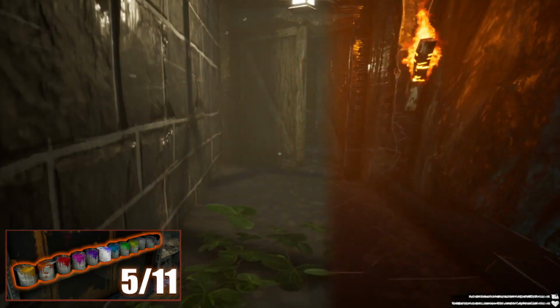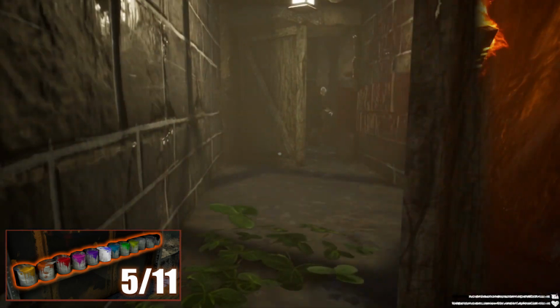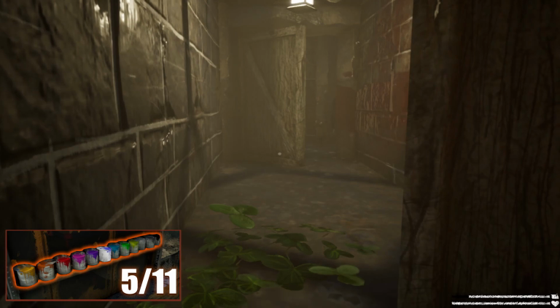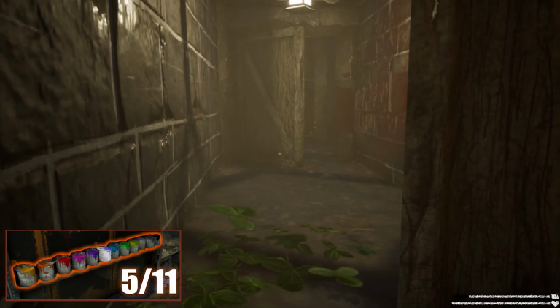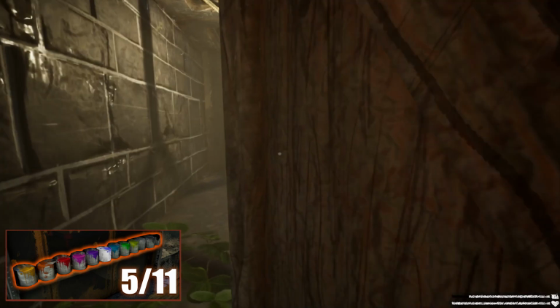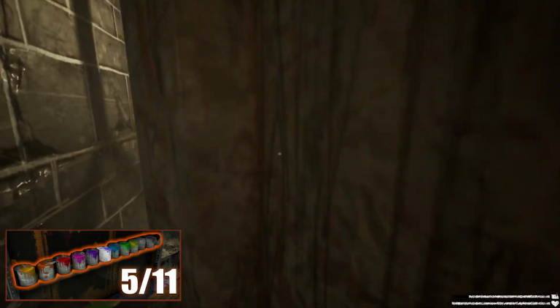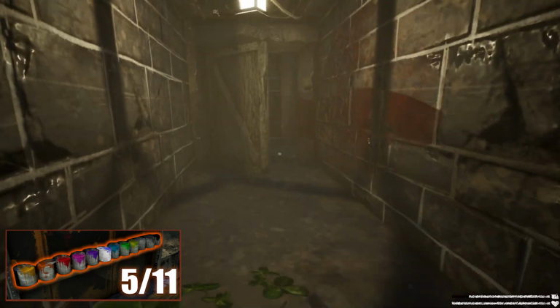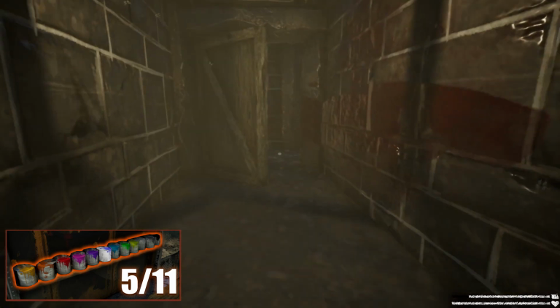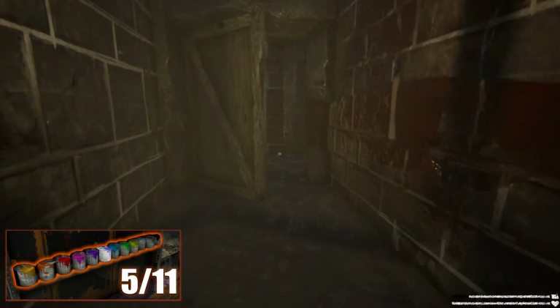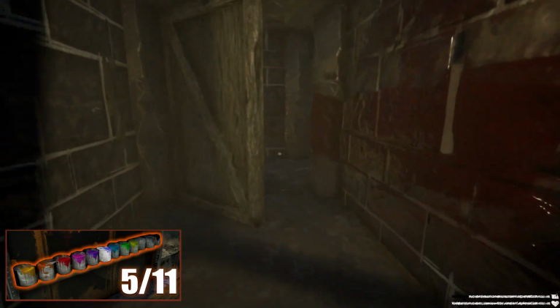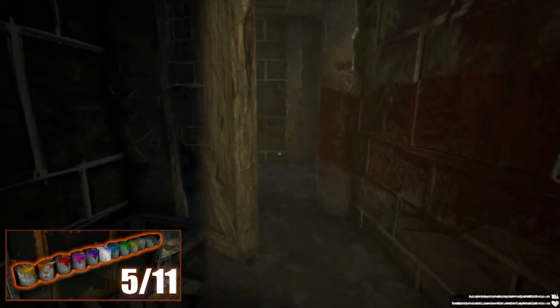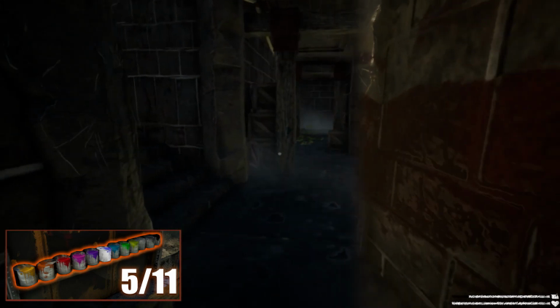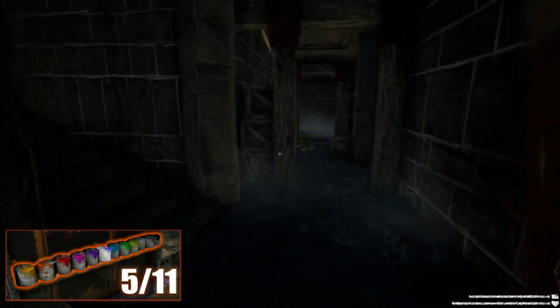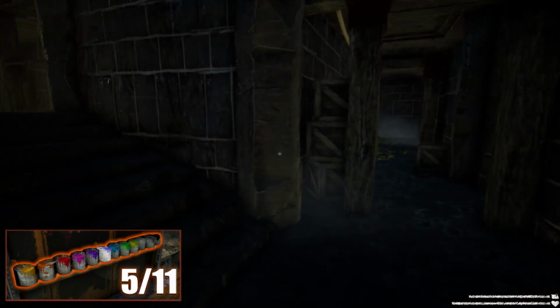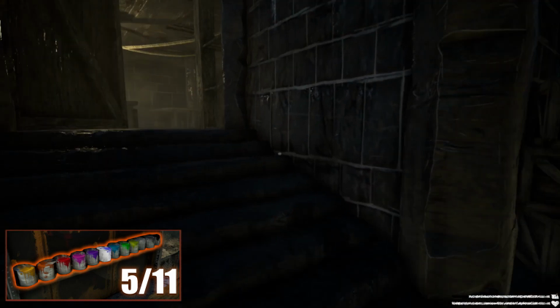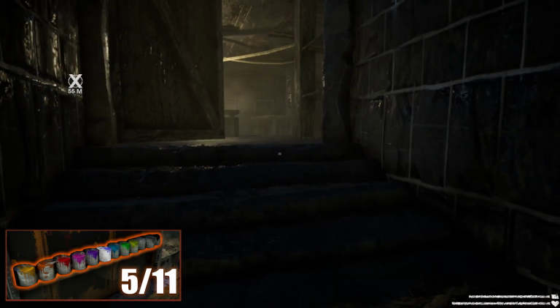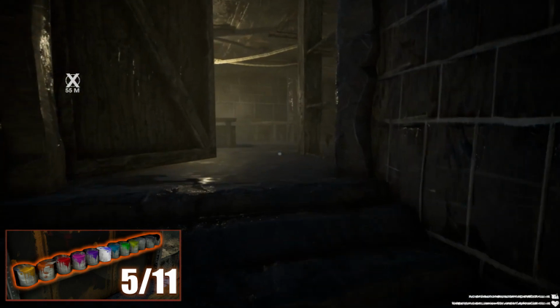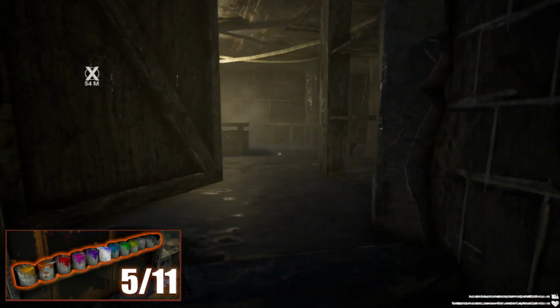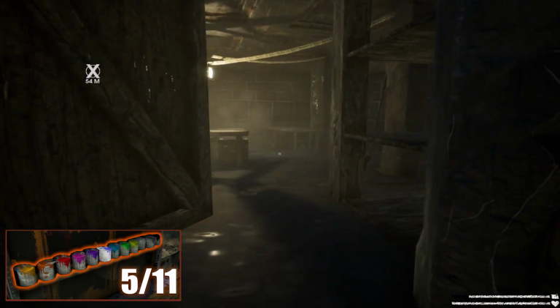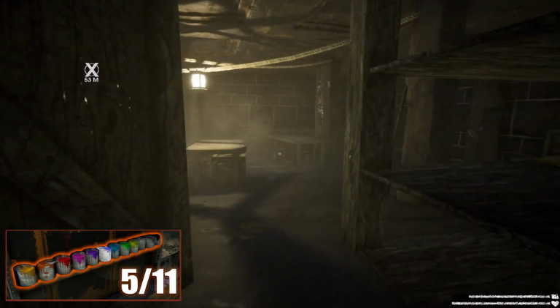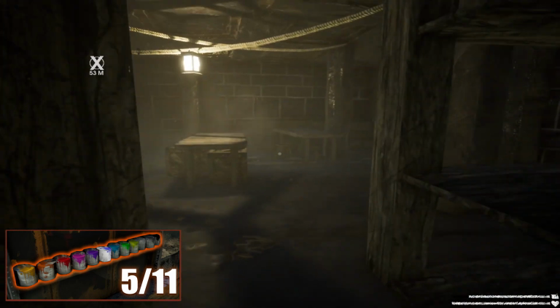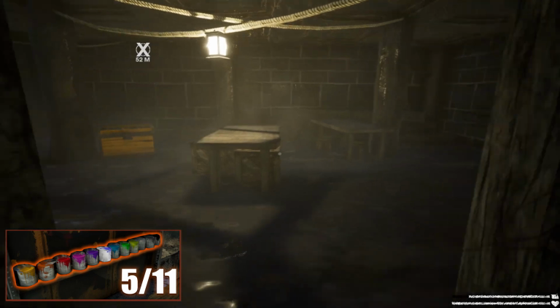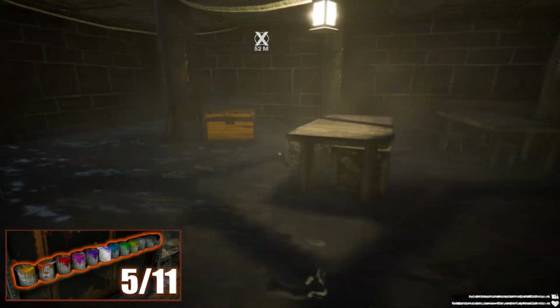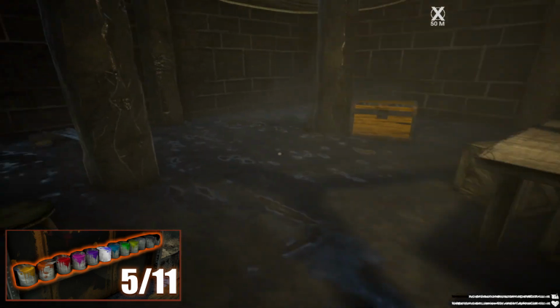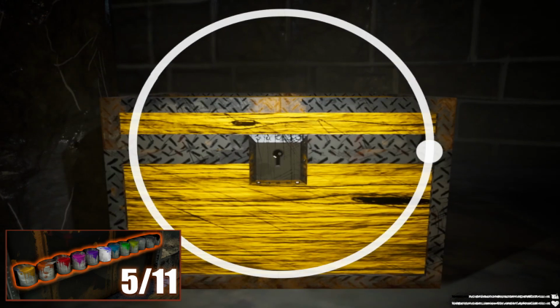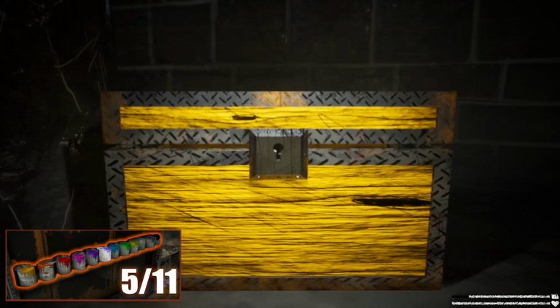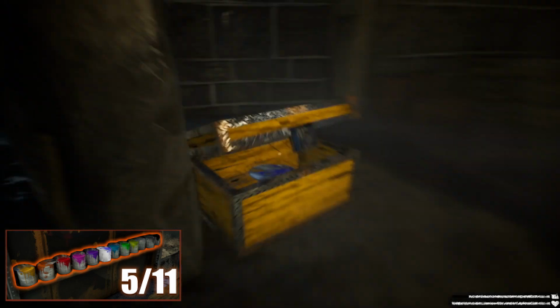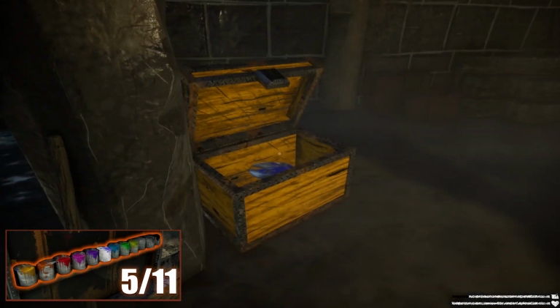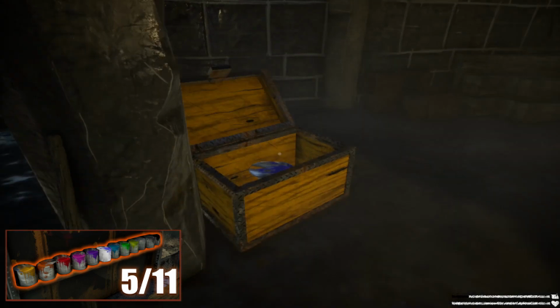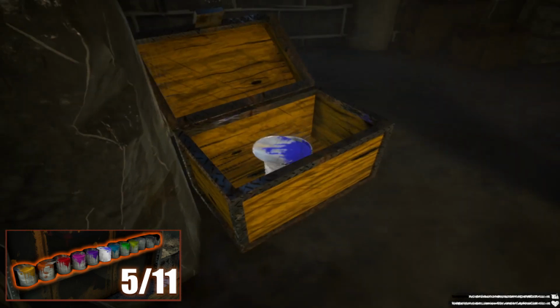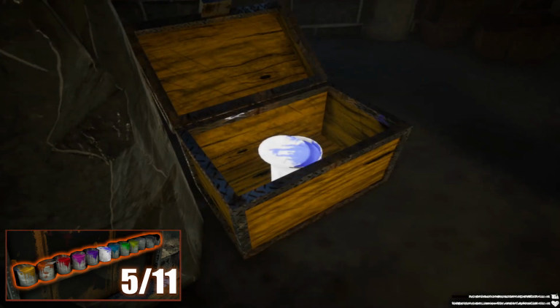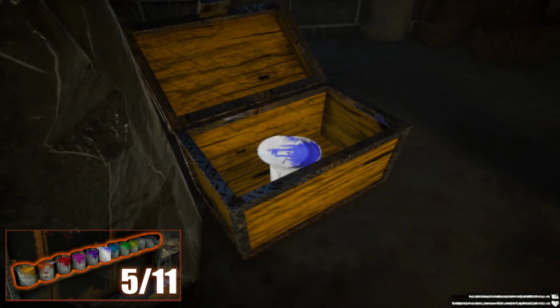Go through it and wait for the guard to pass. Then keep going to the left, and again to the left will be another room with a chest. Inside there will be your bucket.